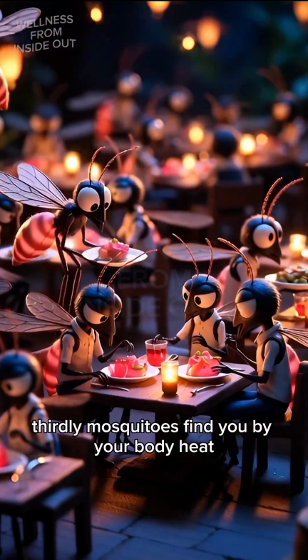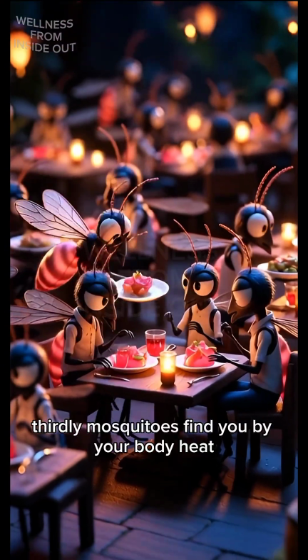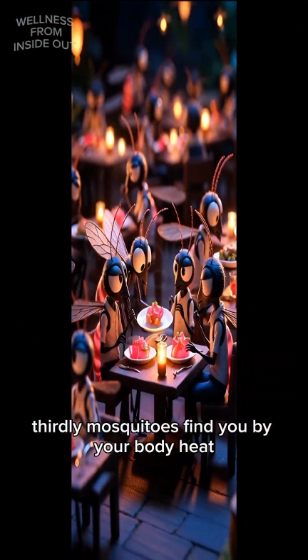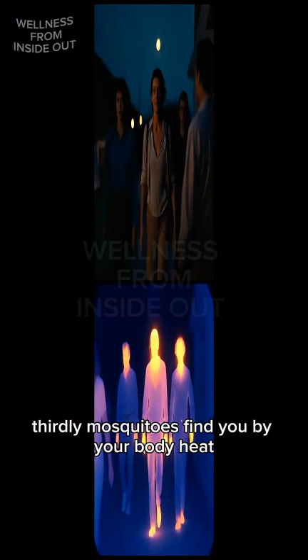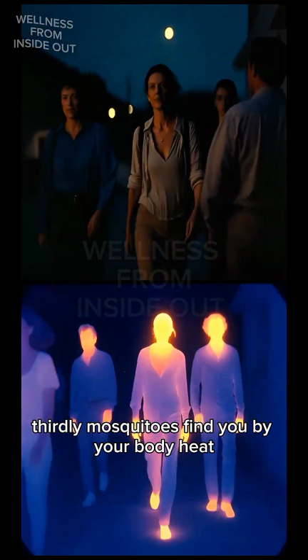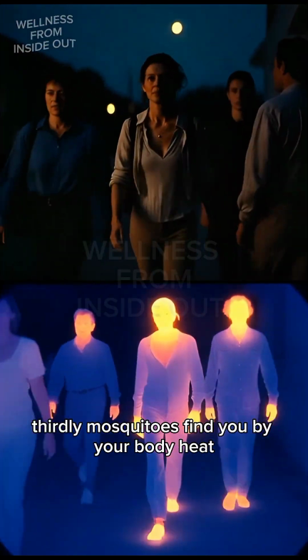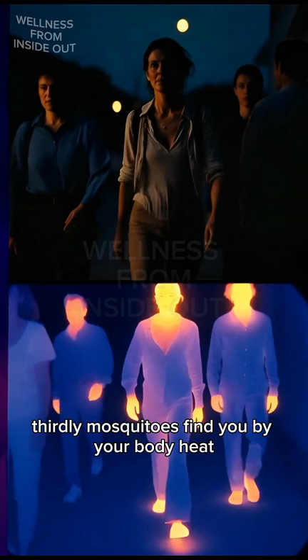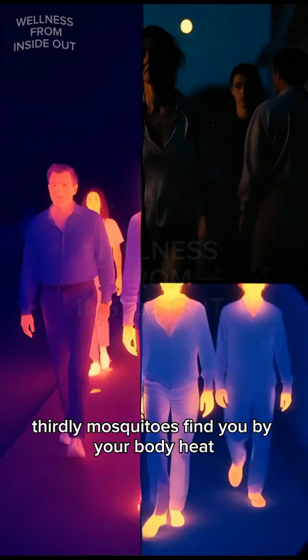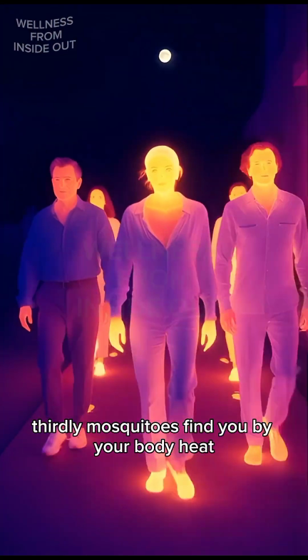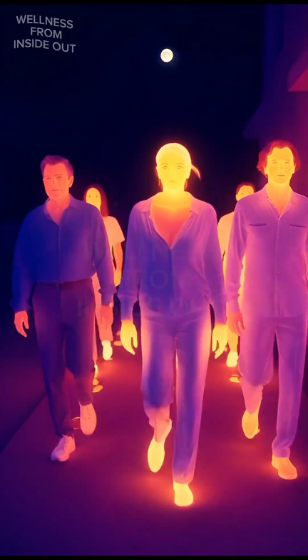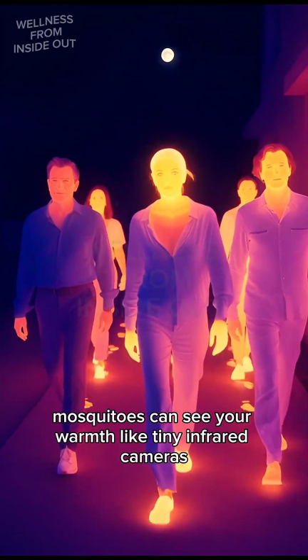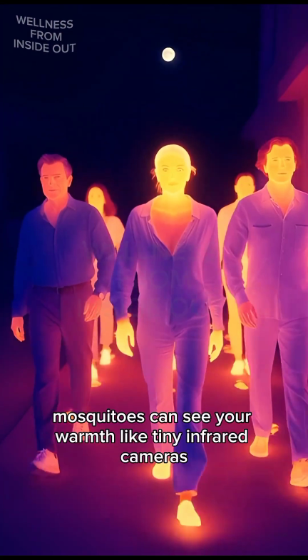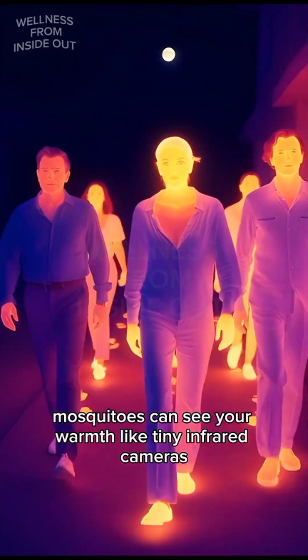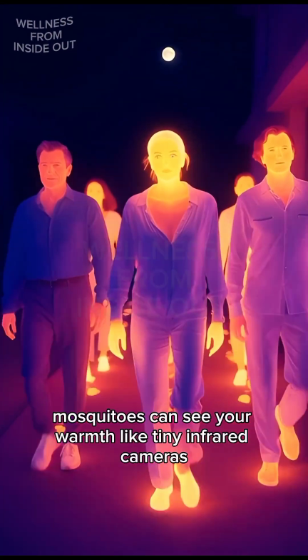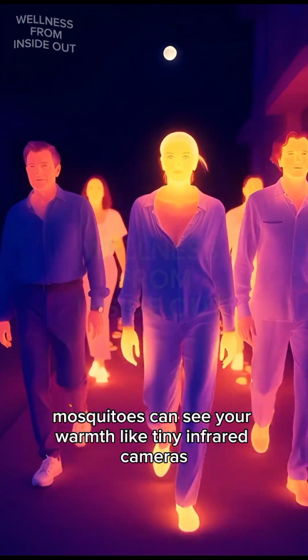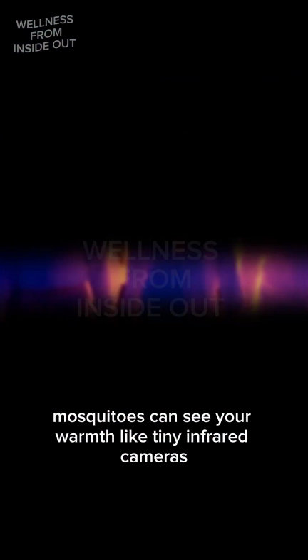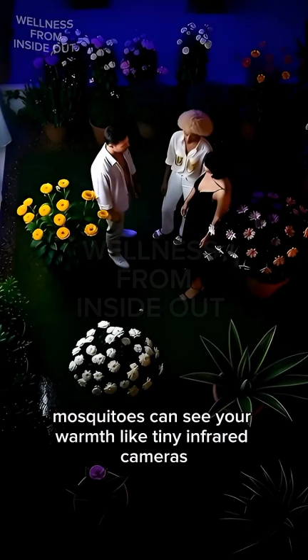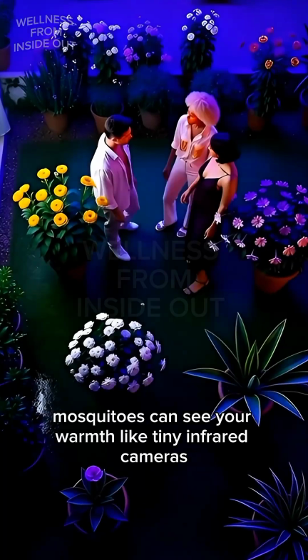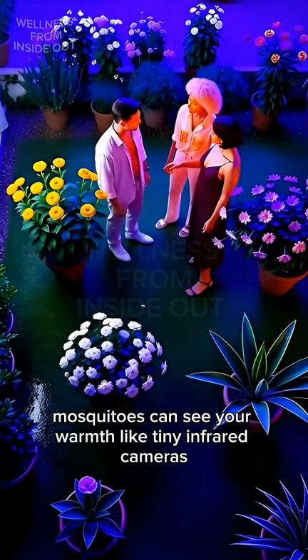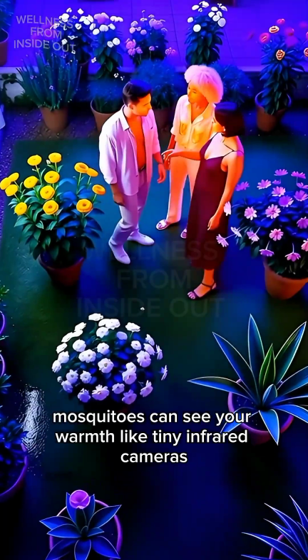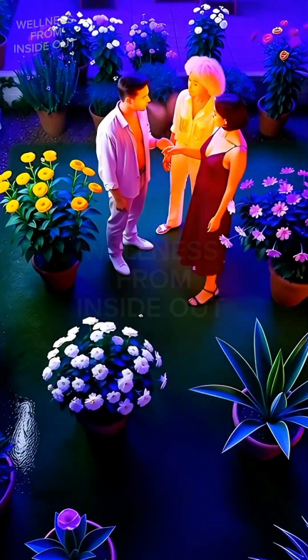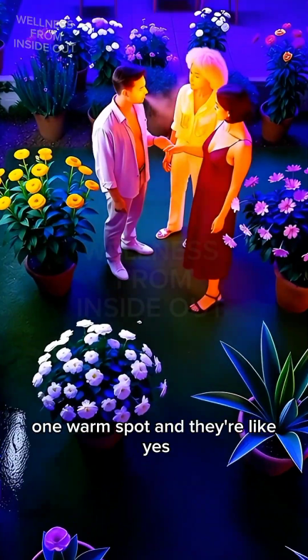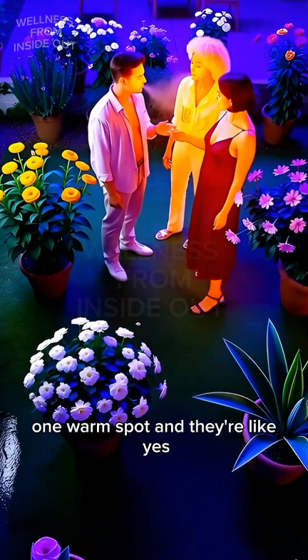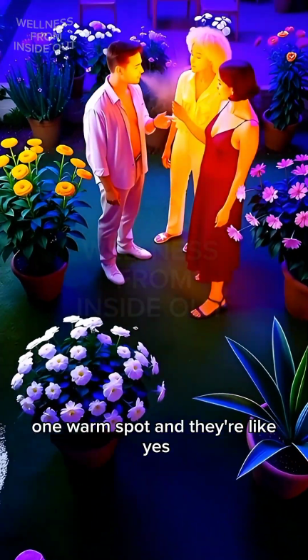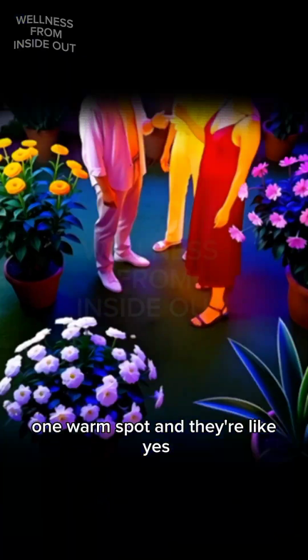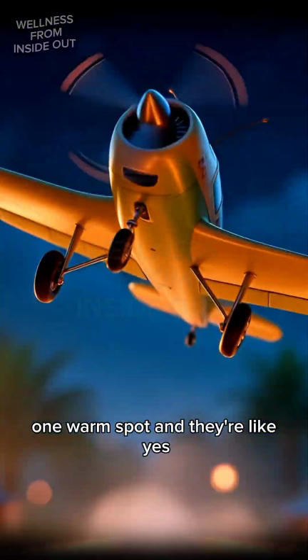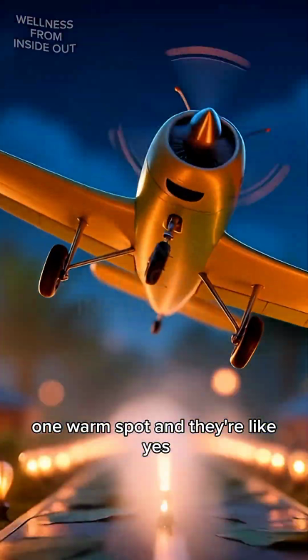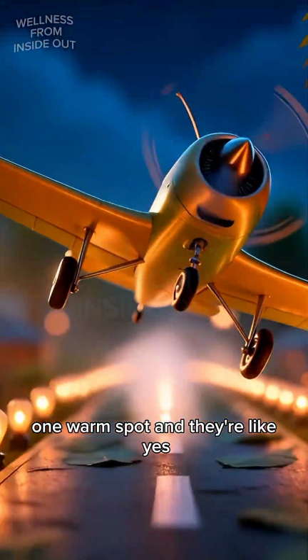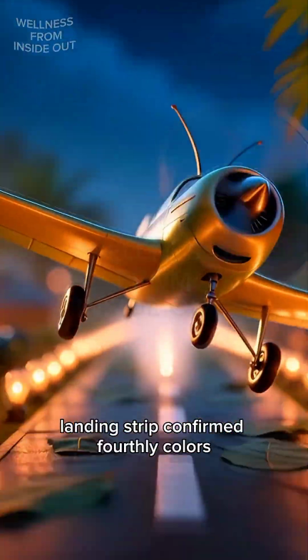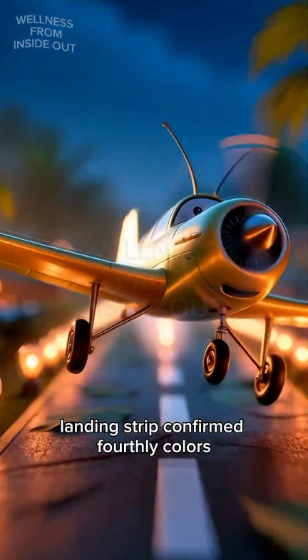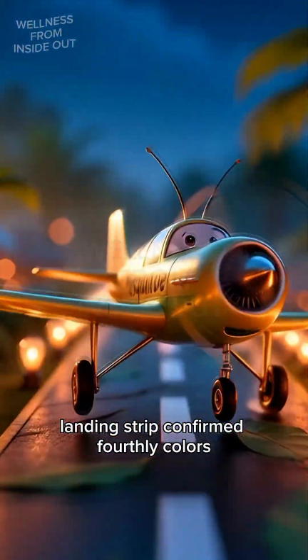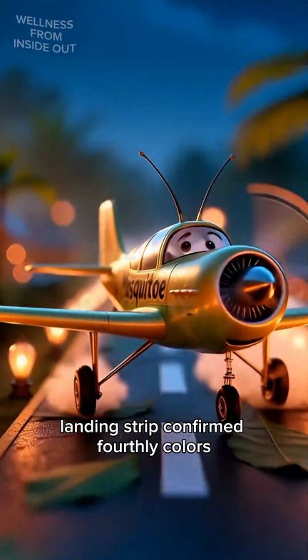Thirdly, mosquitoes find you by your body heat. Mosquitoes can see your warmth like tiny infrared cameras. One warm spot and they're like, yes, landing strip confirmed.